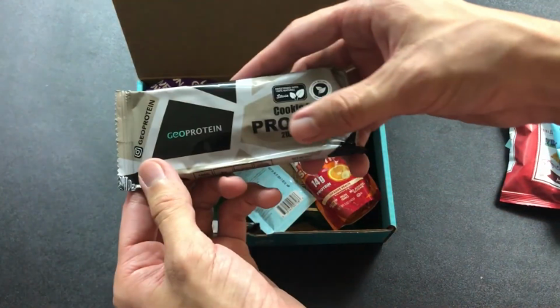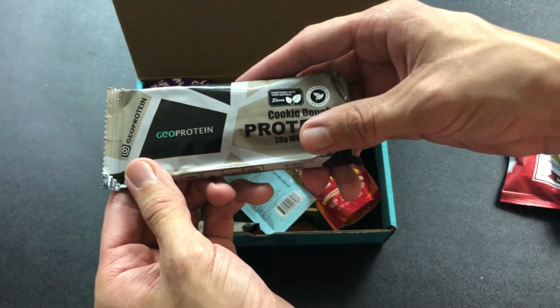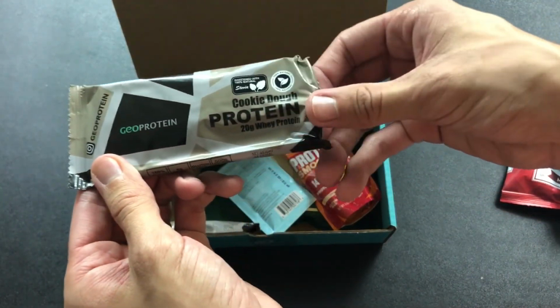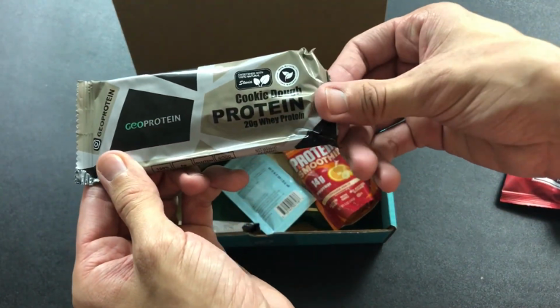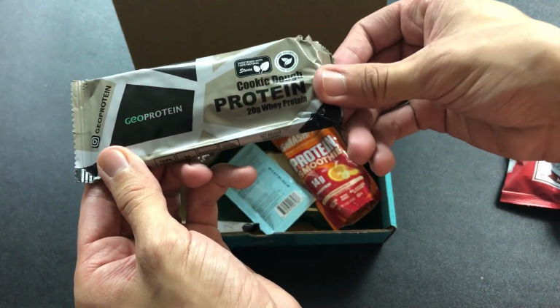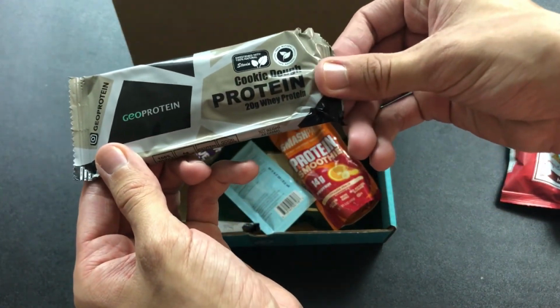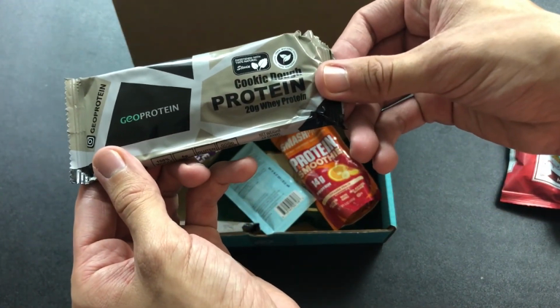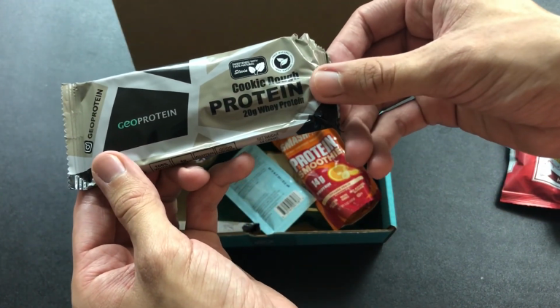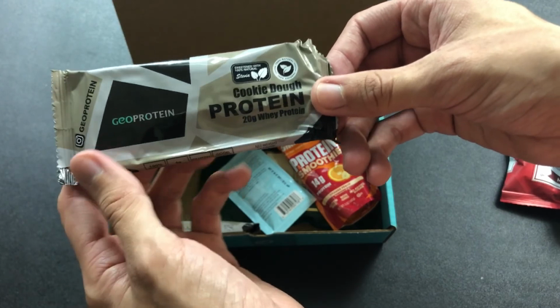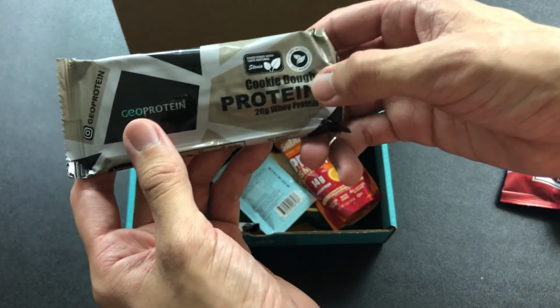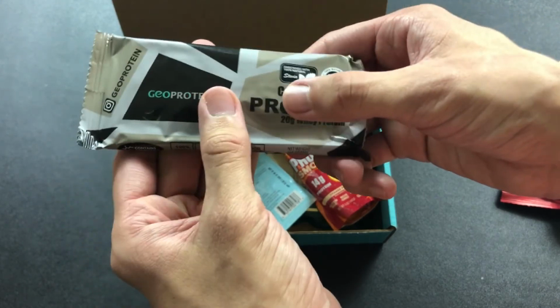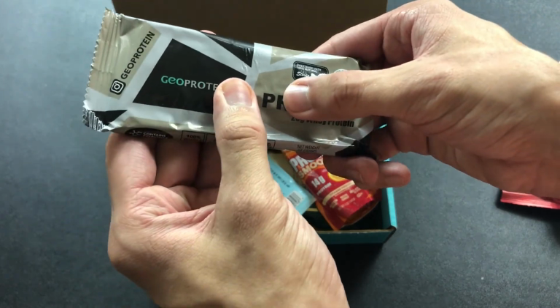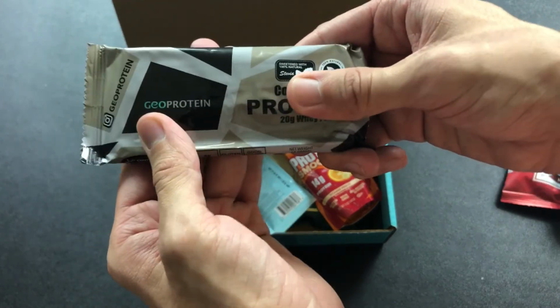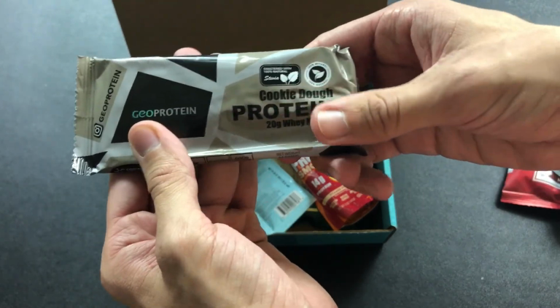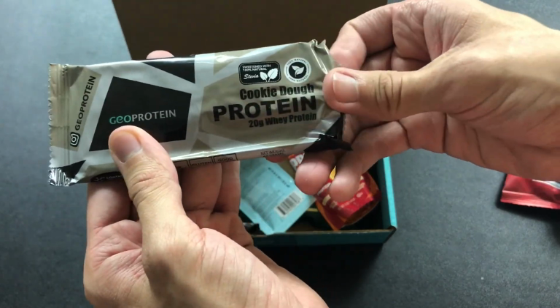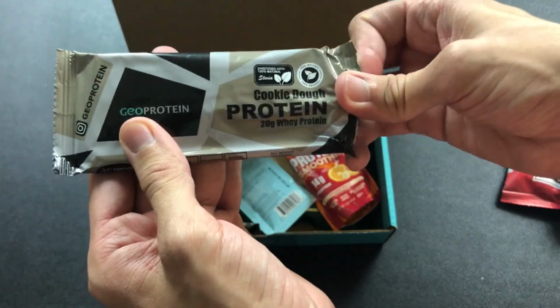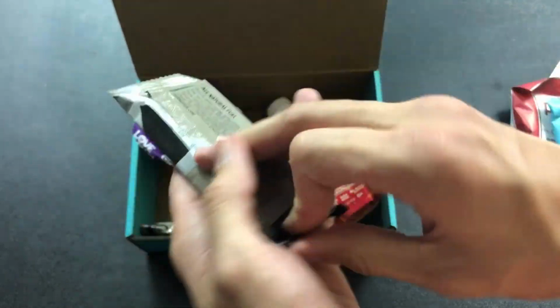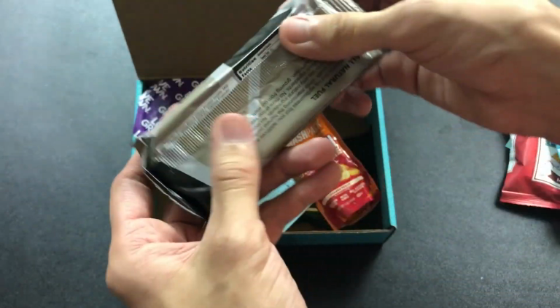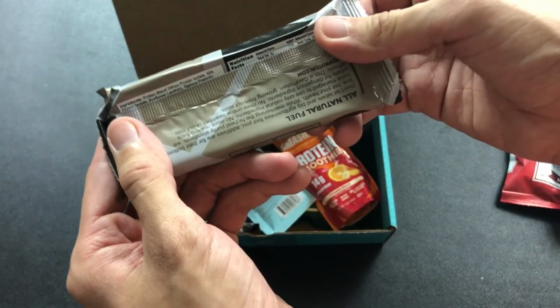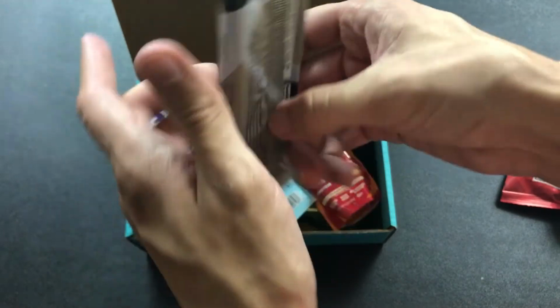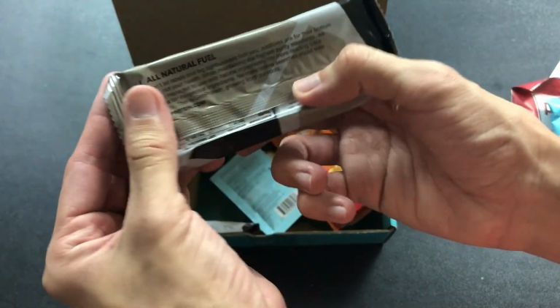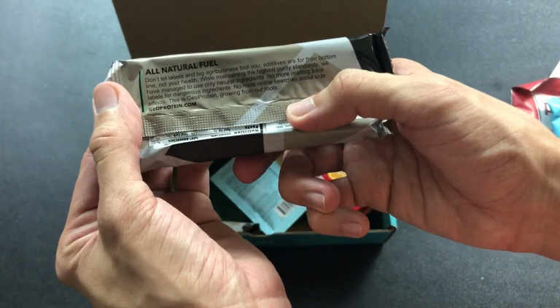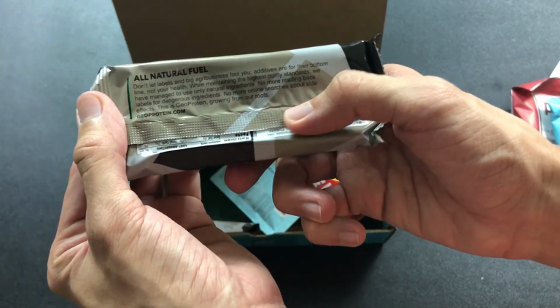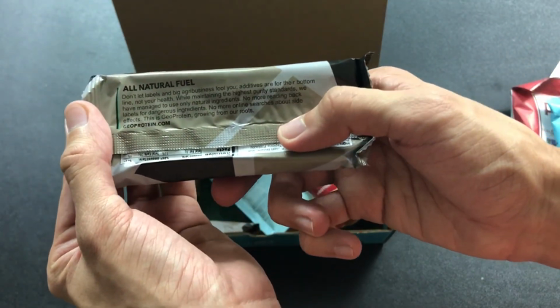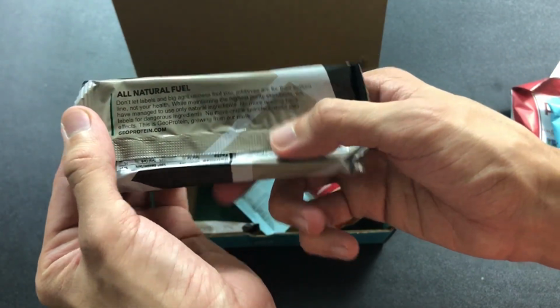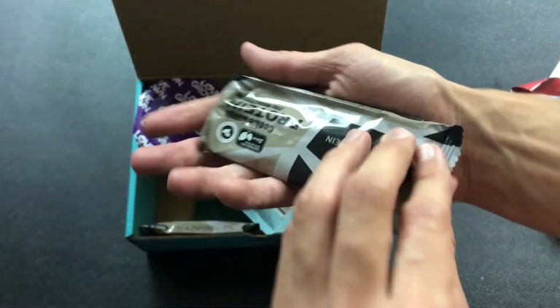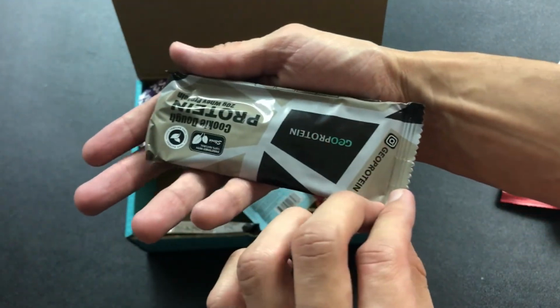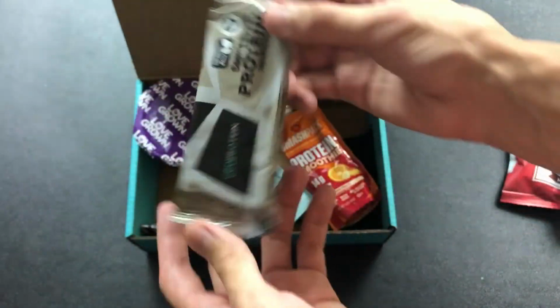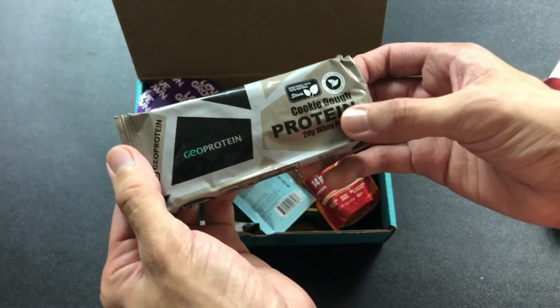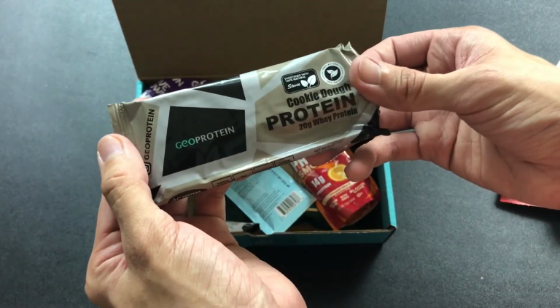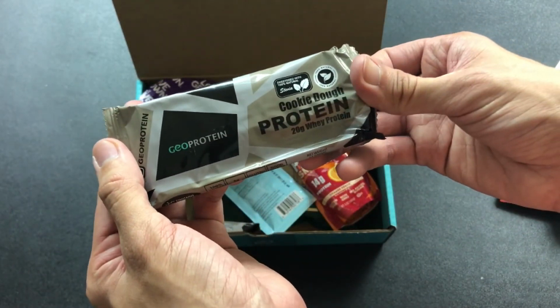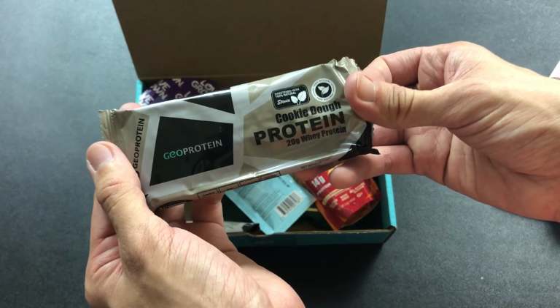We have GEO protein cookie dough — 20 gram whey protein bar. Is this like a stick of cookie dough? It's kind of cool. All natural fuel. I'm digging this cookie dough.